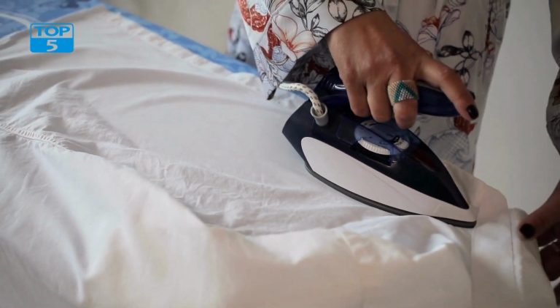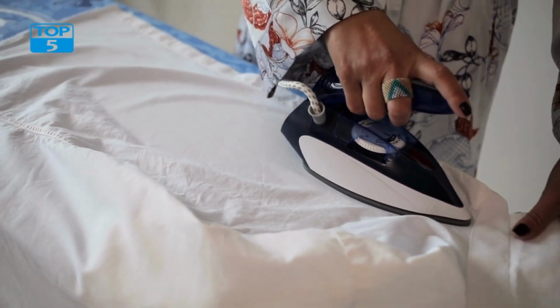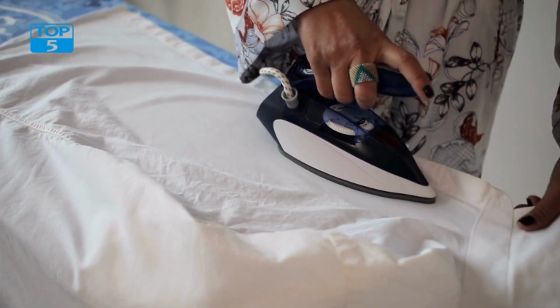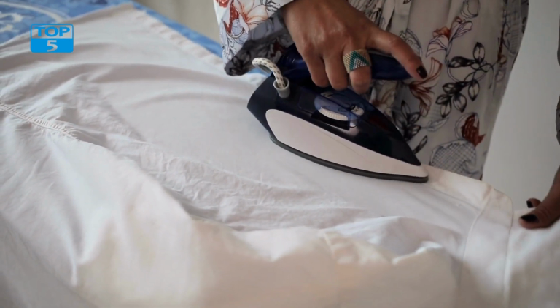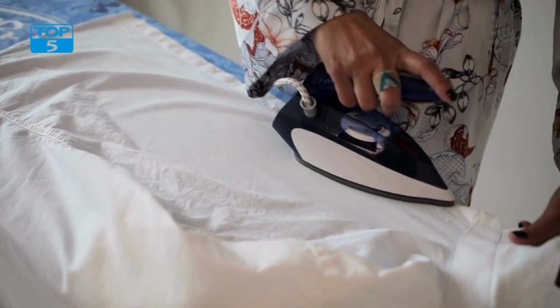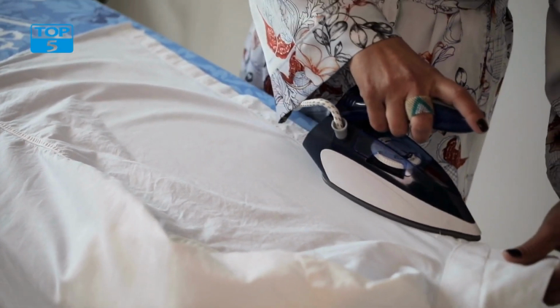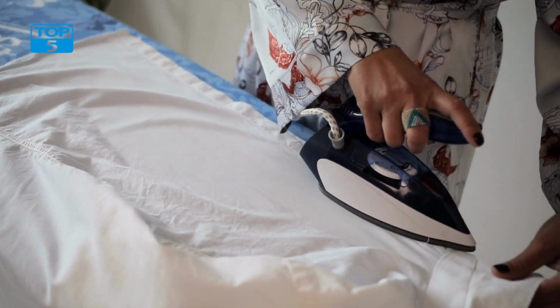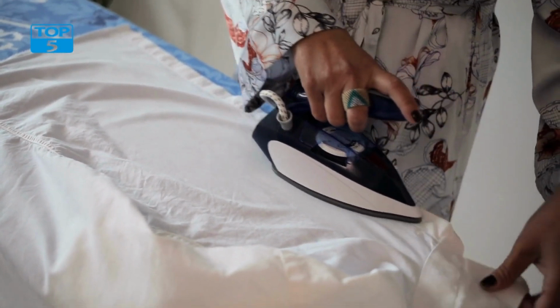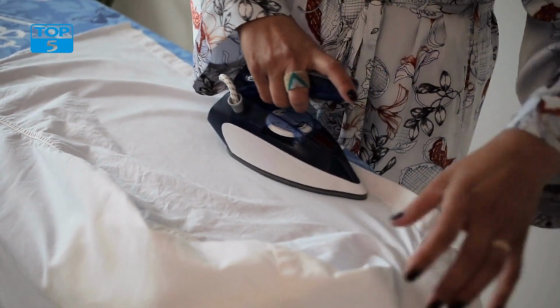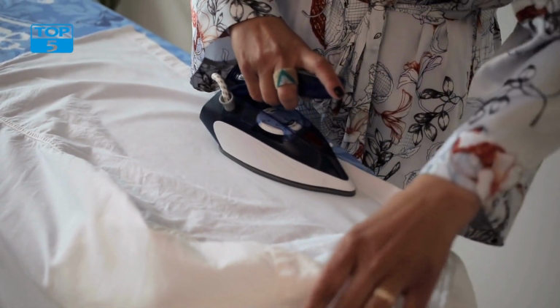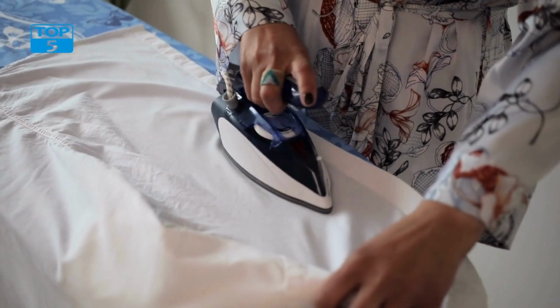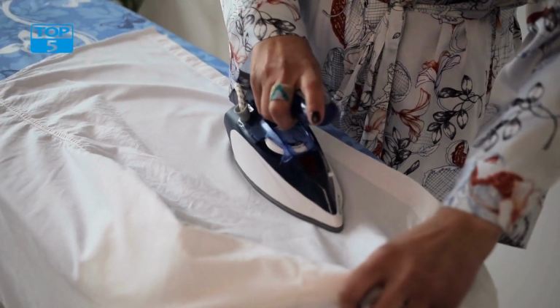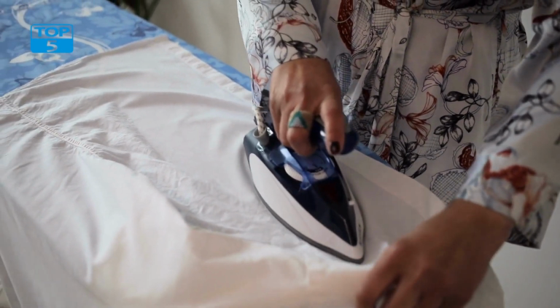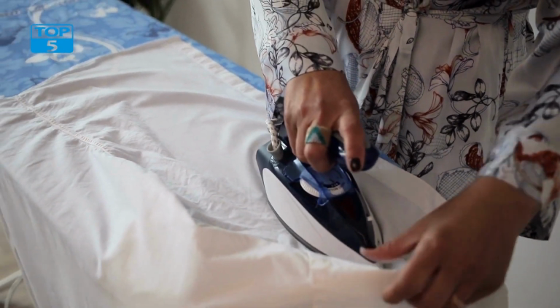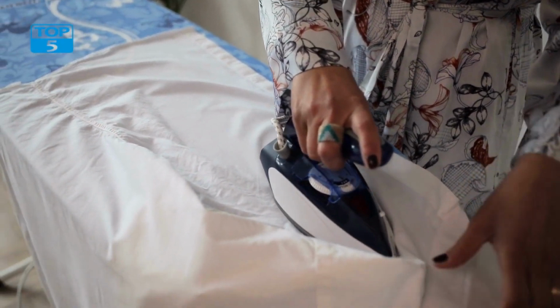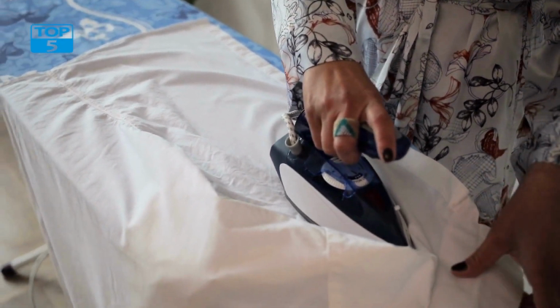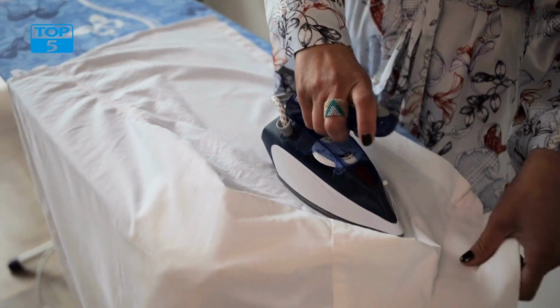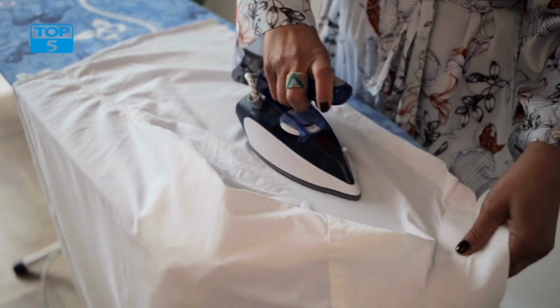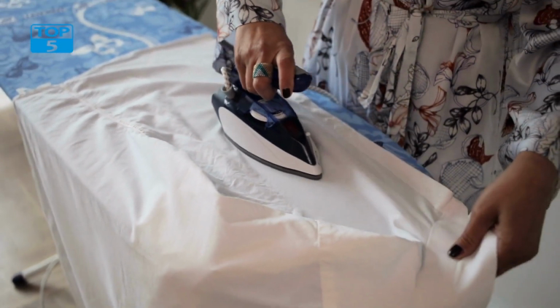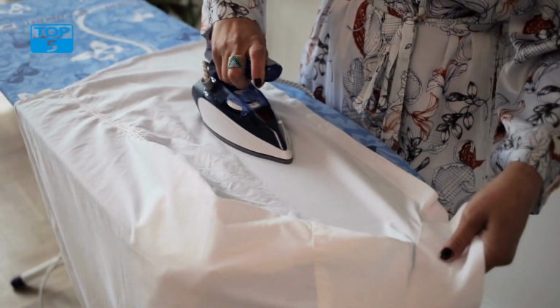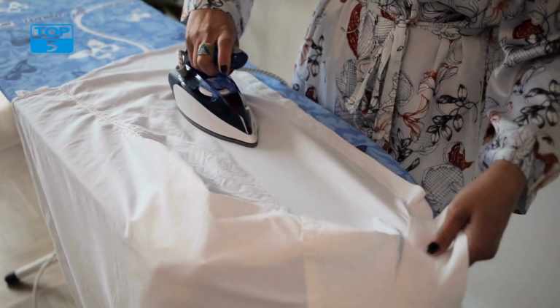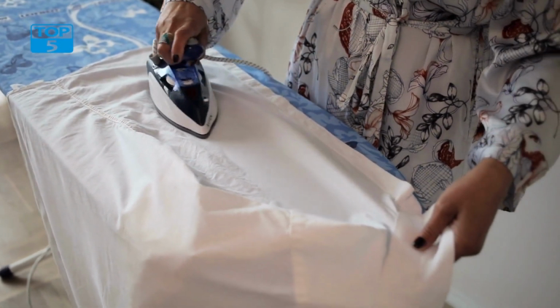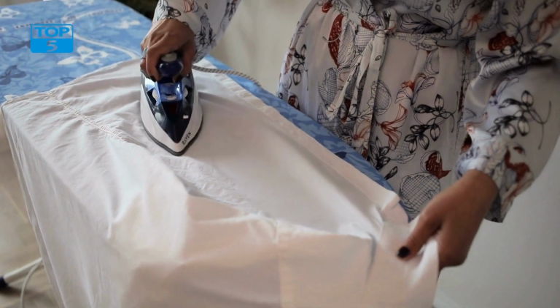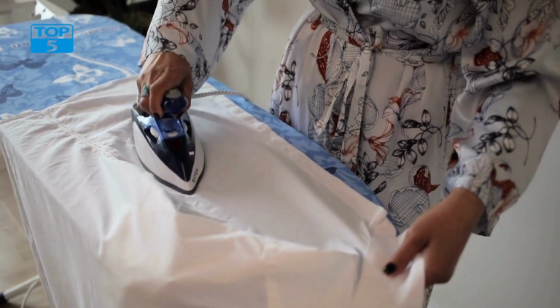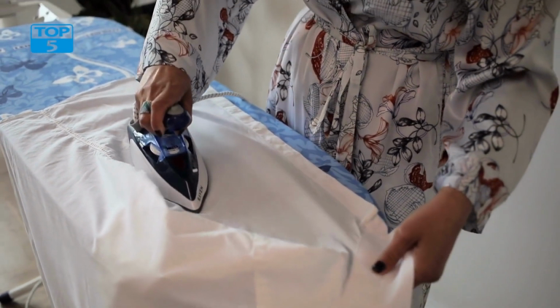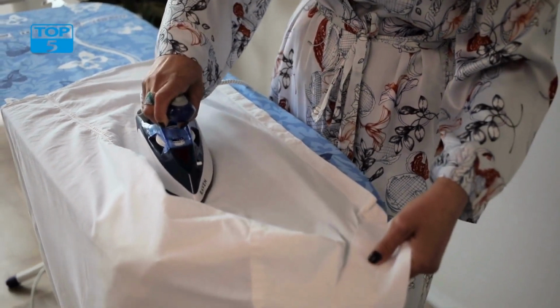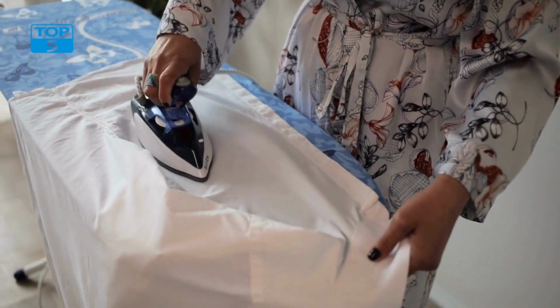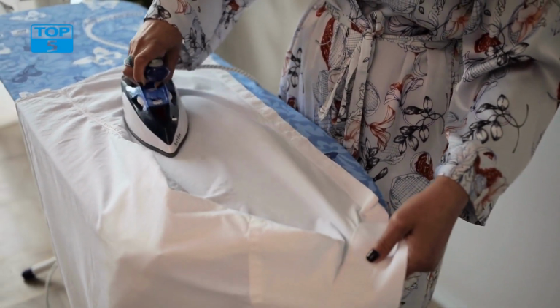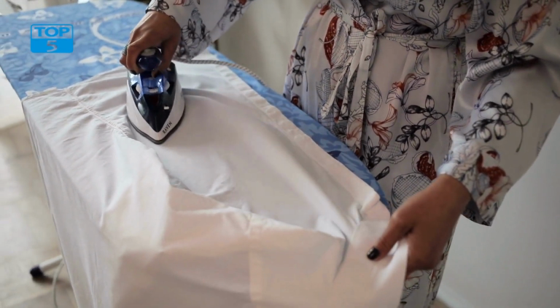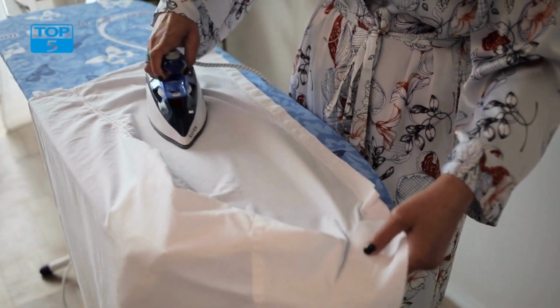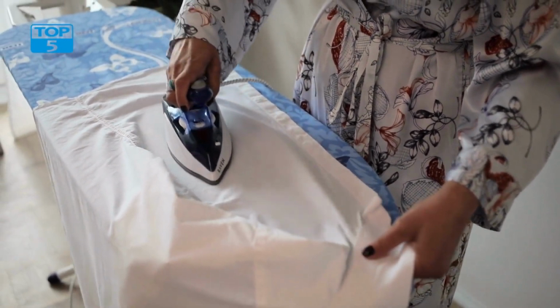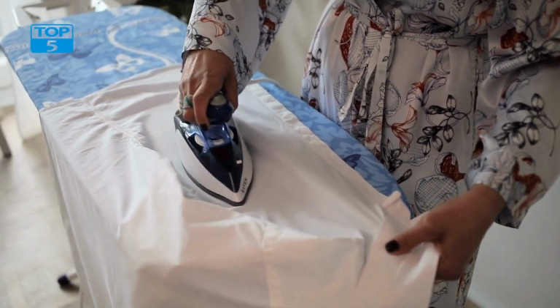Another excellent feature is its ergonomic design. The iron is lightweight and easy to handle, which means that you can iron for extended periods without feeling fatigued. The iron also has a soft-touch handle that provides a comfortable grip.